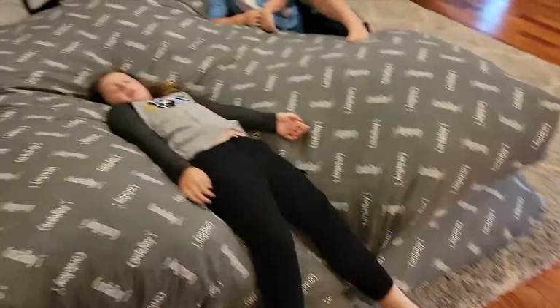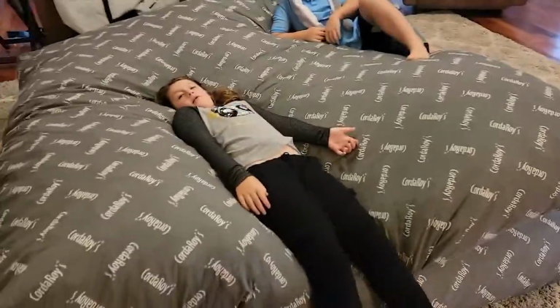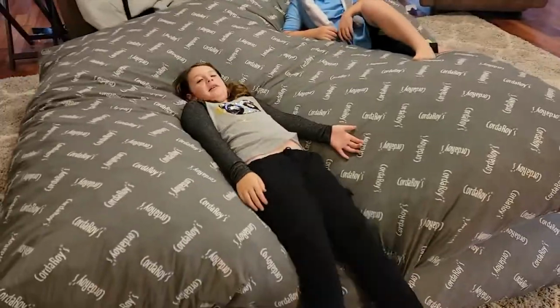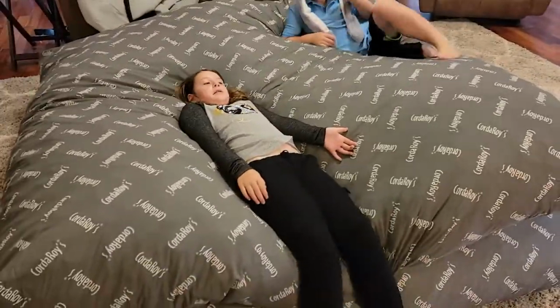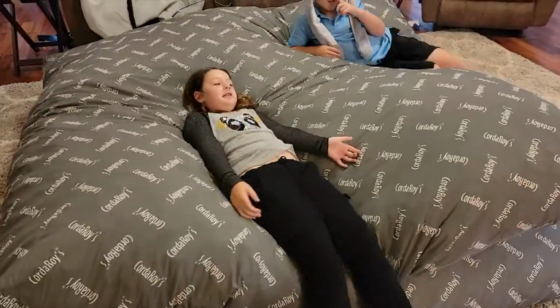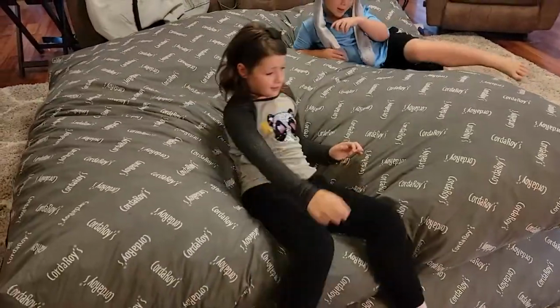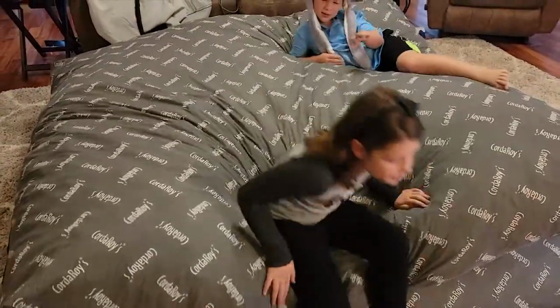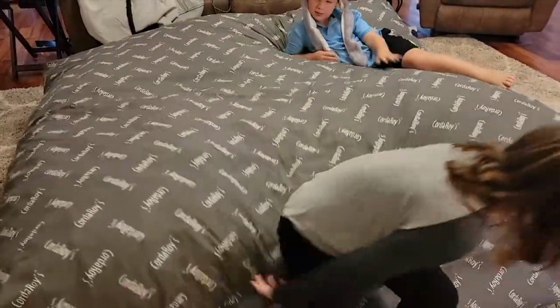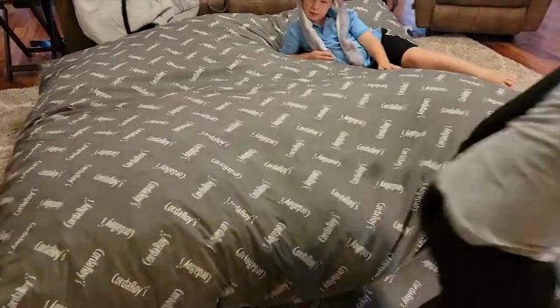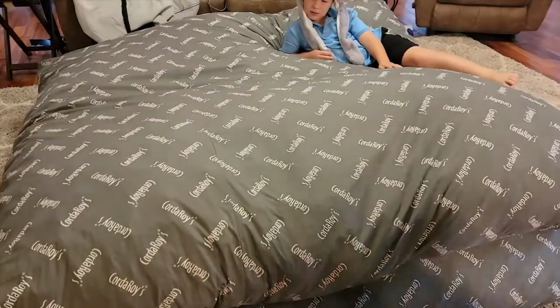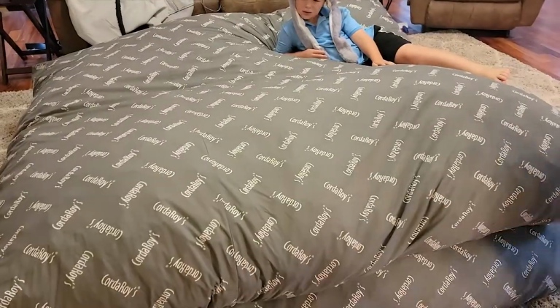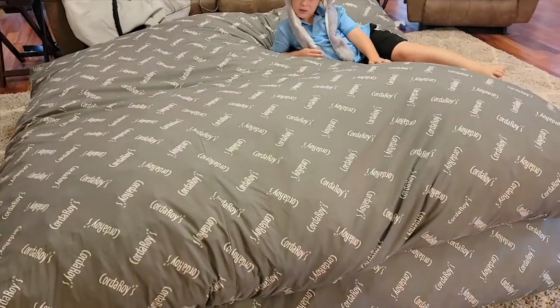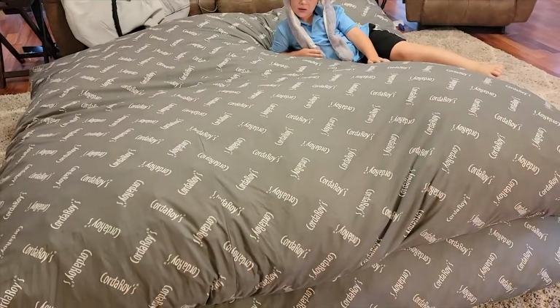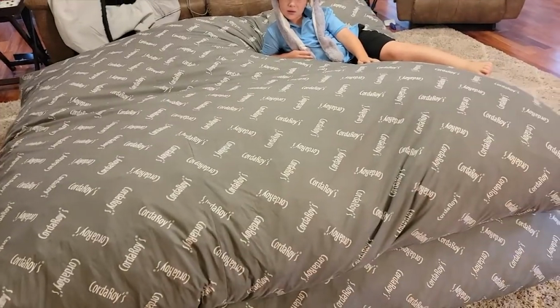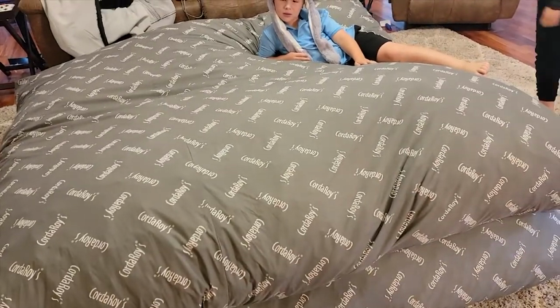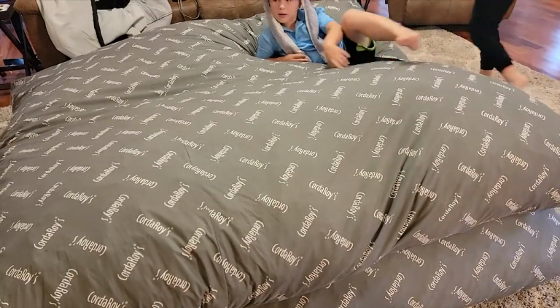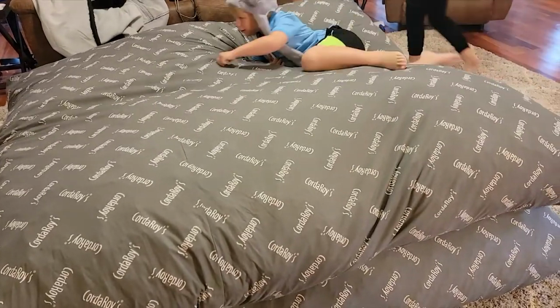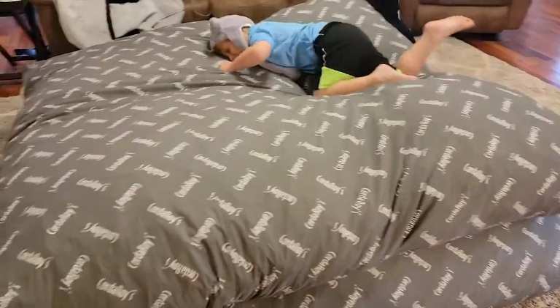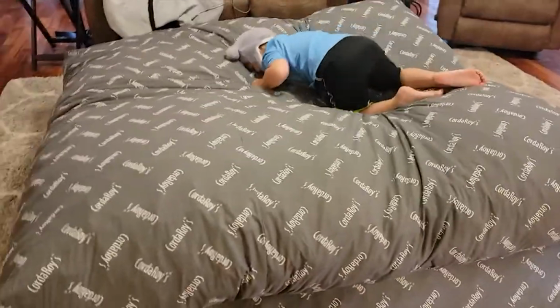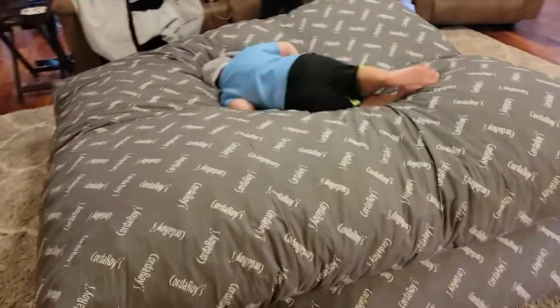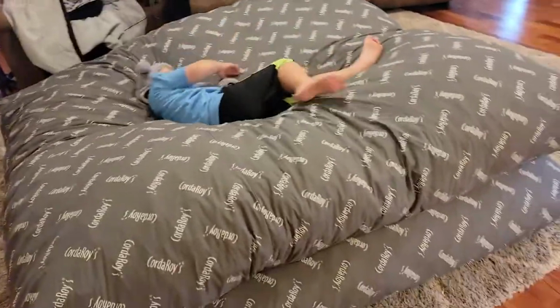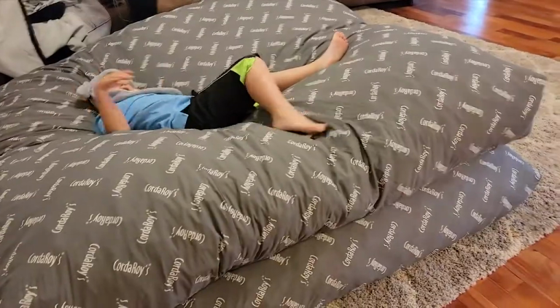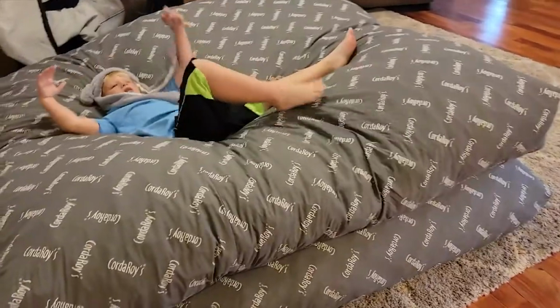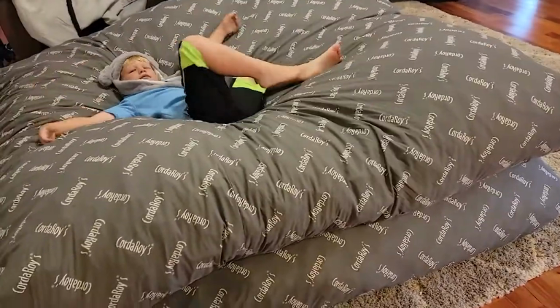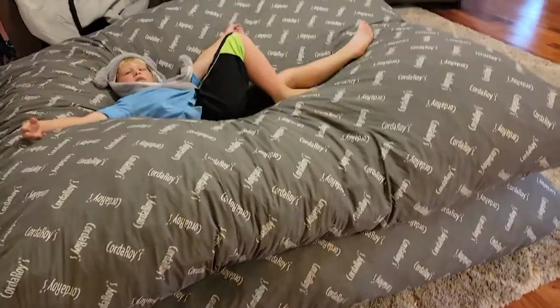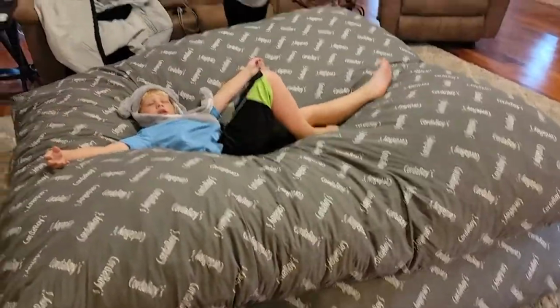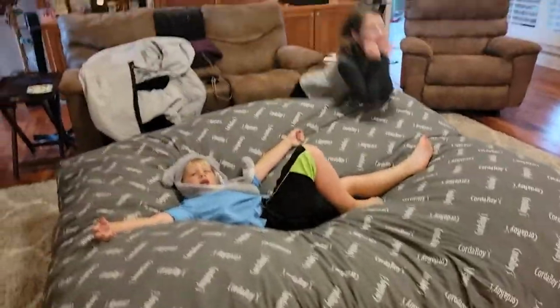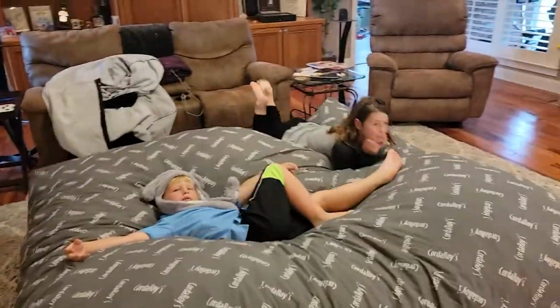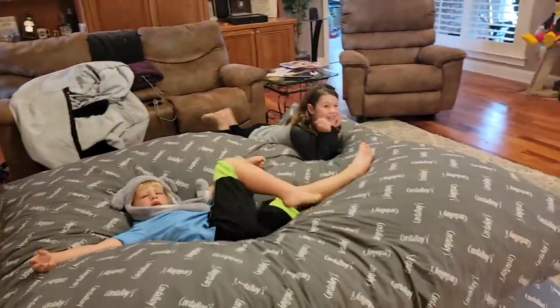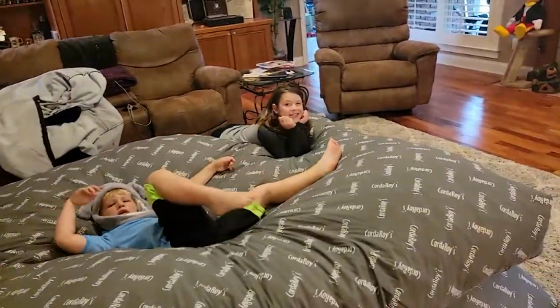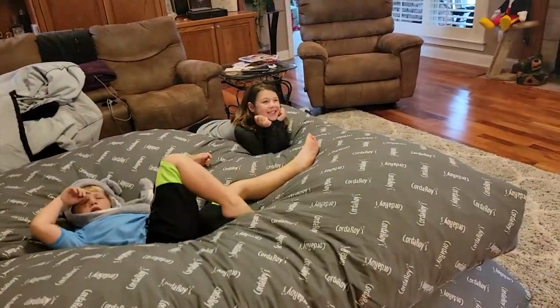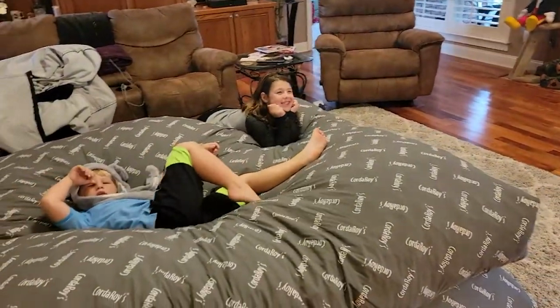This is what they look like when they're out — these are king size, there are two of them. You can use them separately; they're pretty comfortable by themselves, or you can stack one on top of the other. We usually change it up — sometimes we have the bean bag chairs, sometimes we have the bed set up.